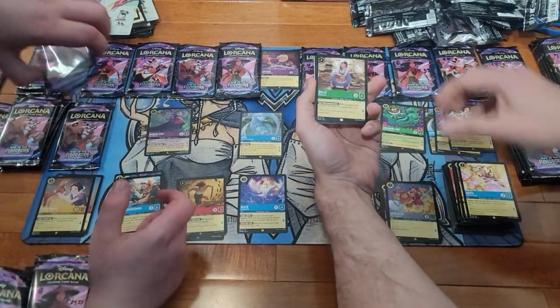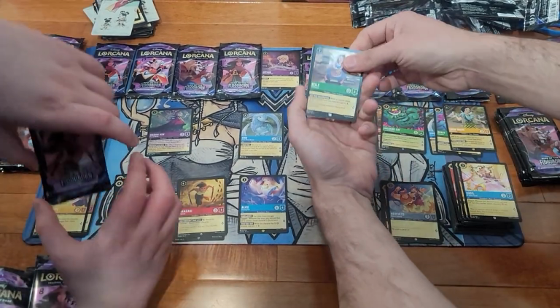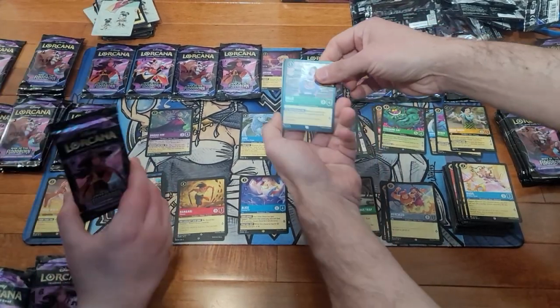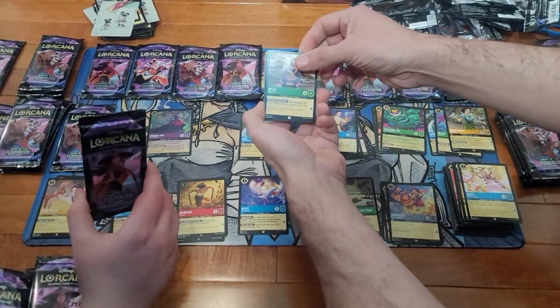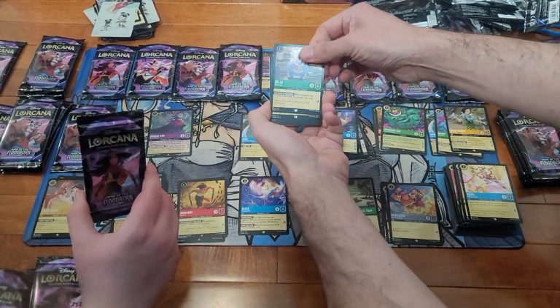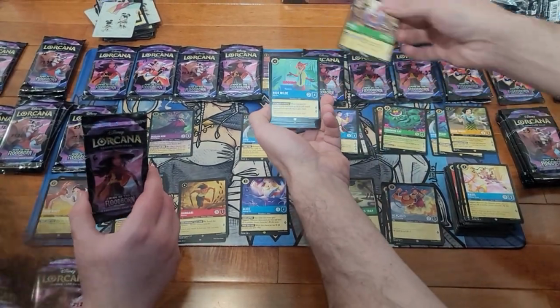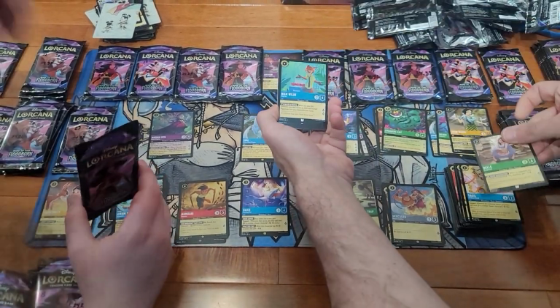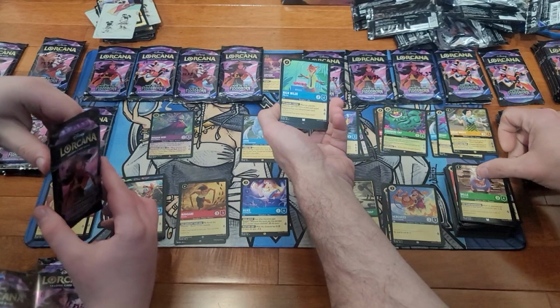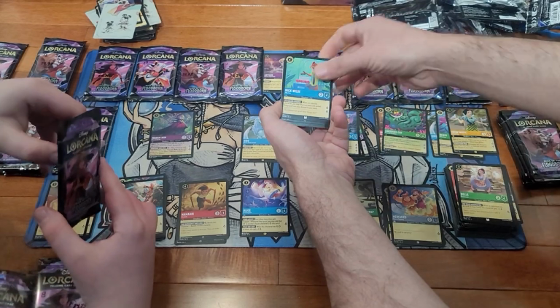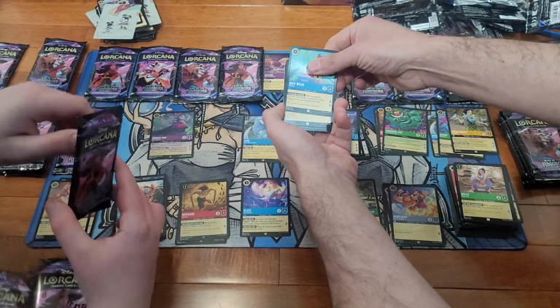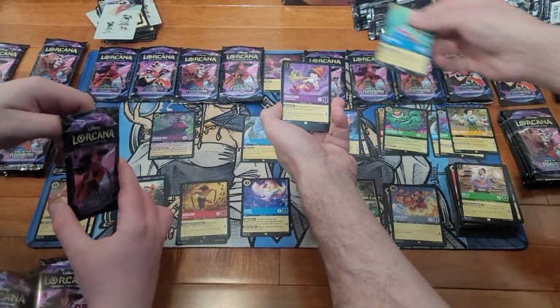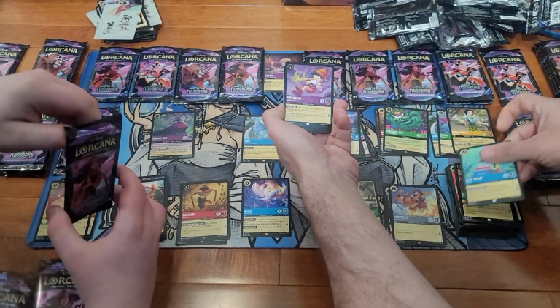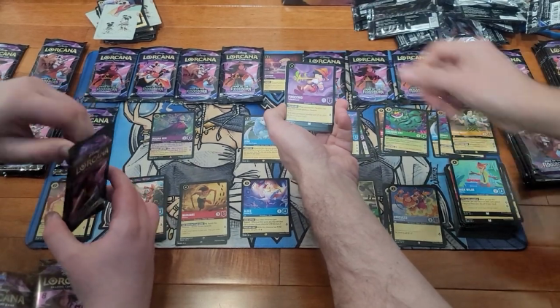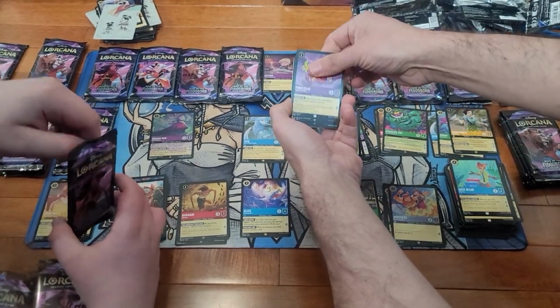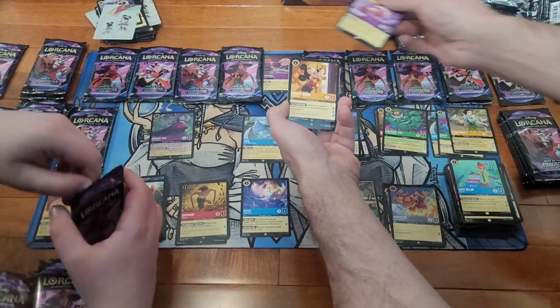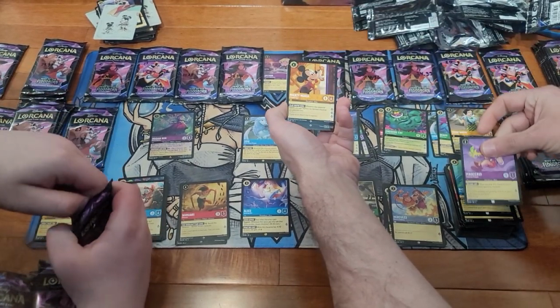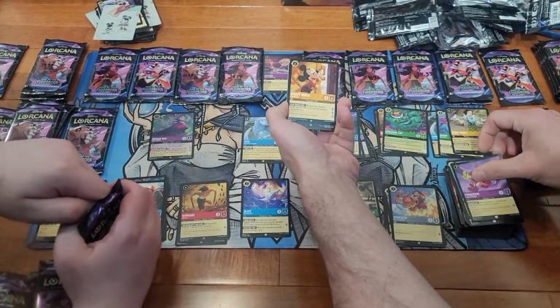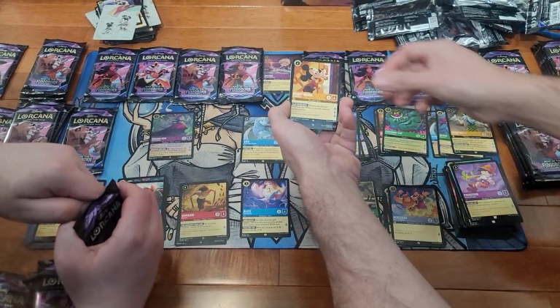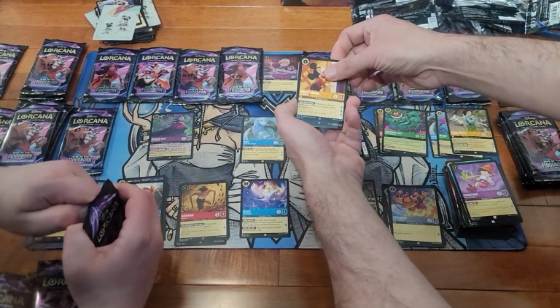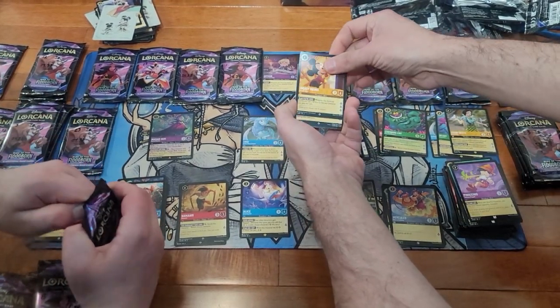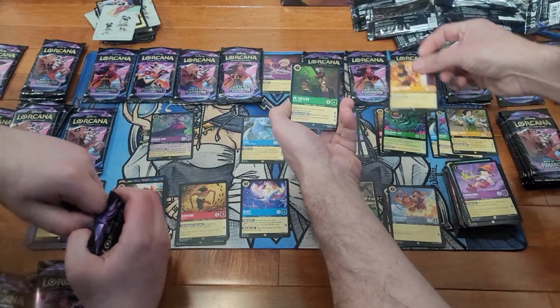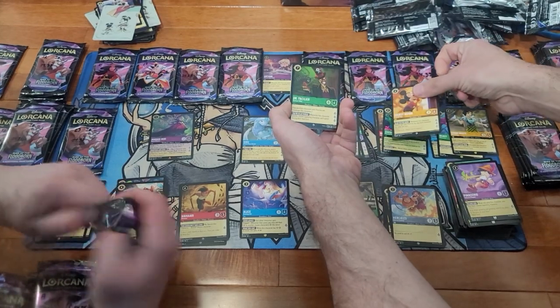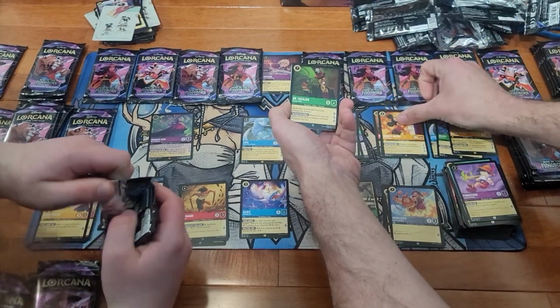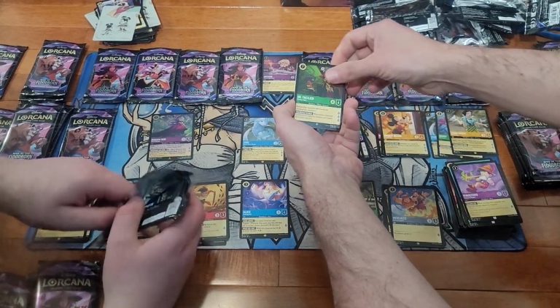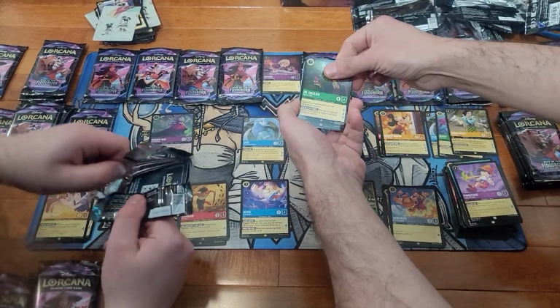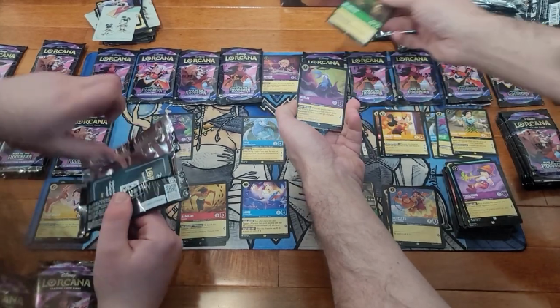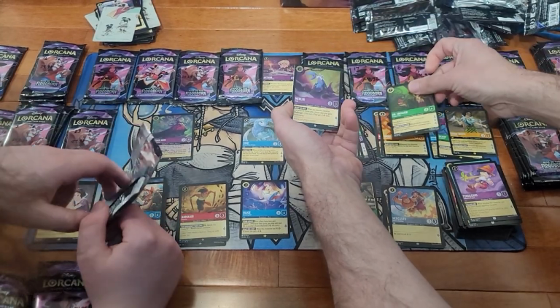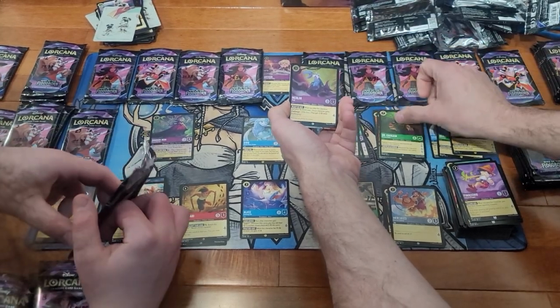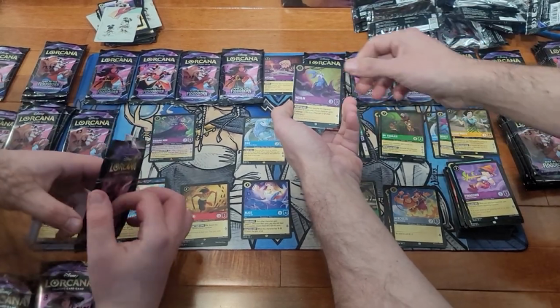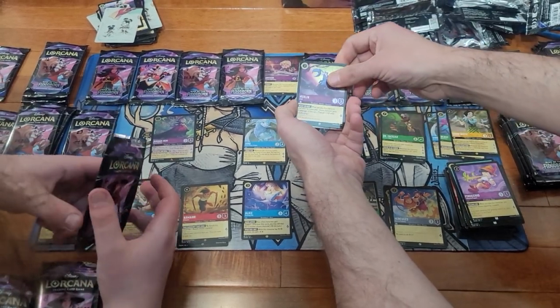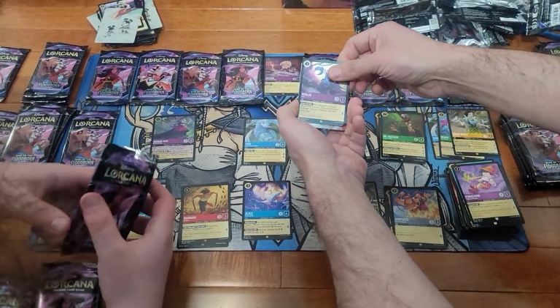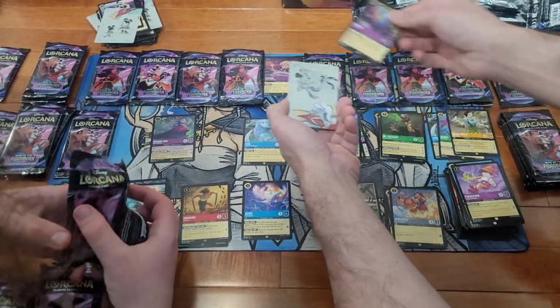Belle the Bookworm. Nick Wilde, Pinocchio, Super Rare Mickey and Super Rare Dr. Facilier, and a common crab Merlin.